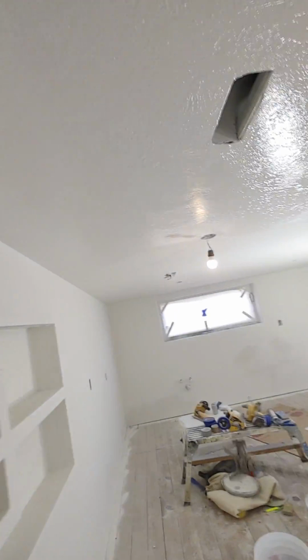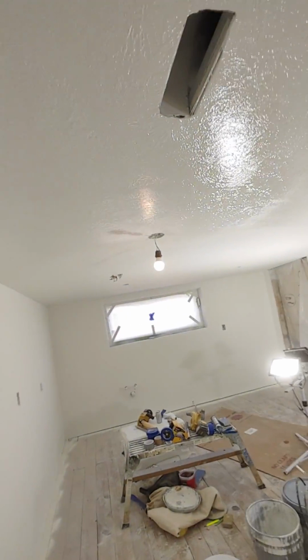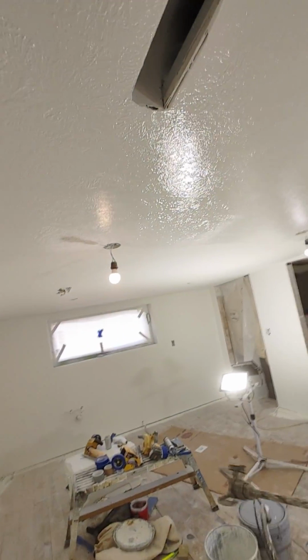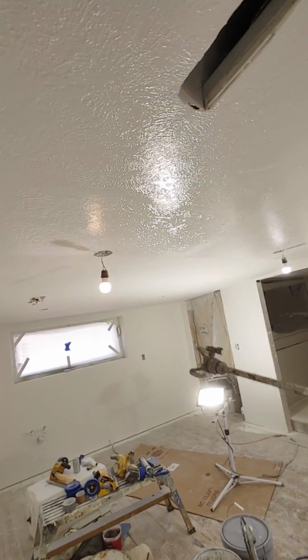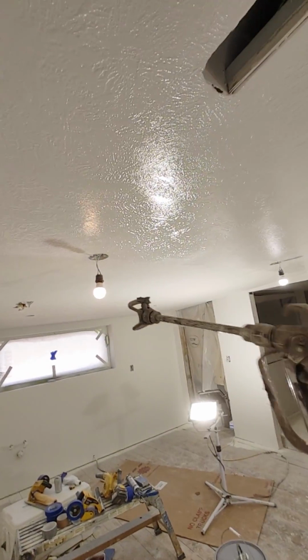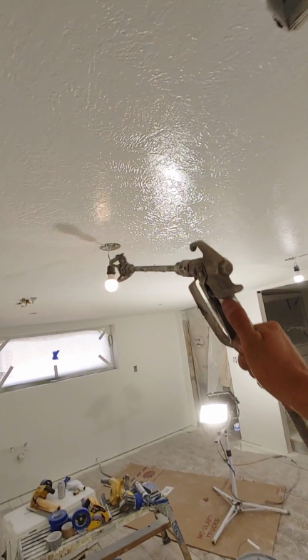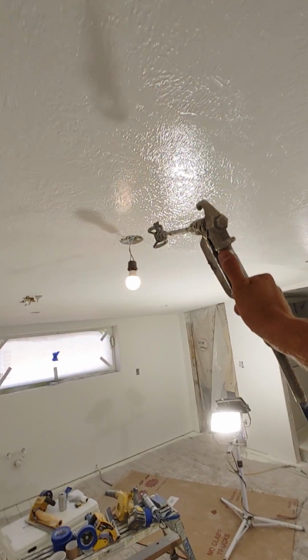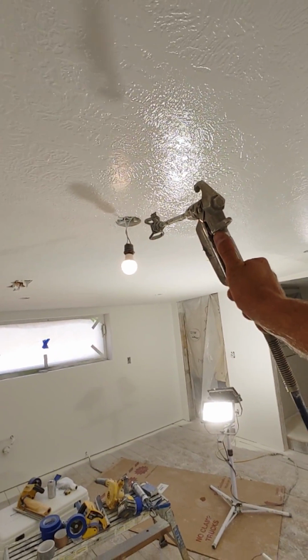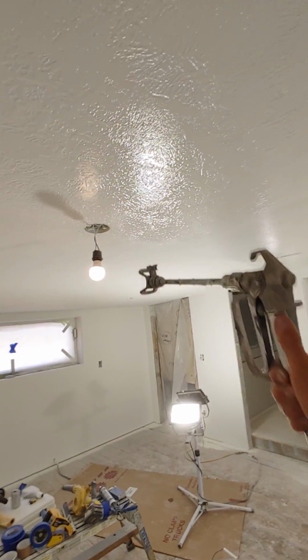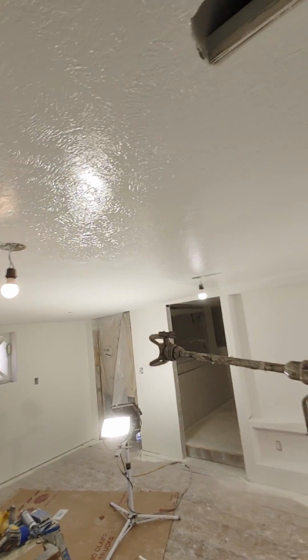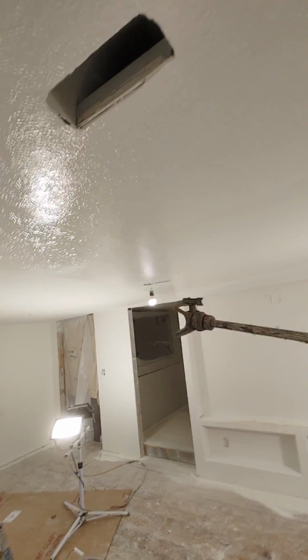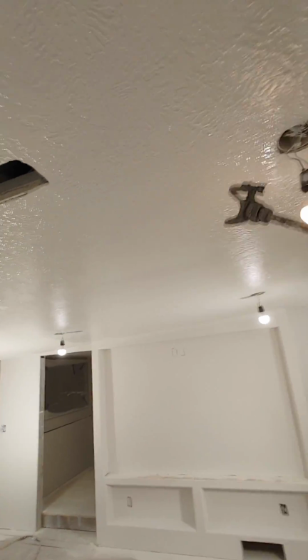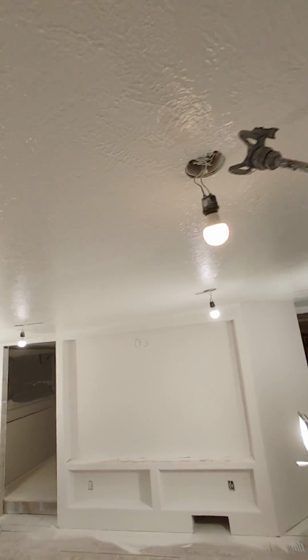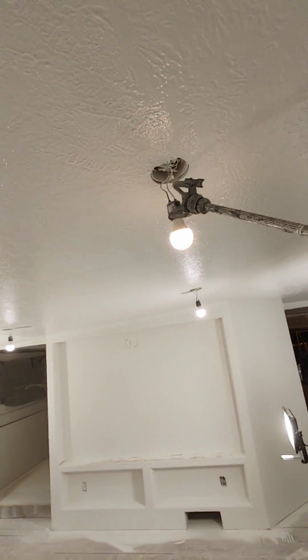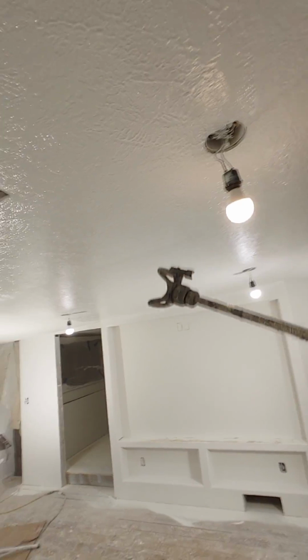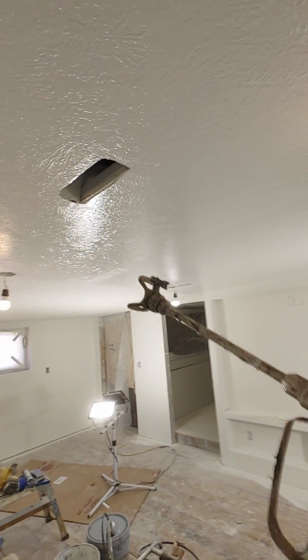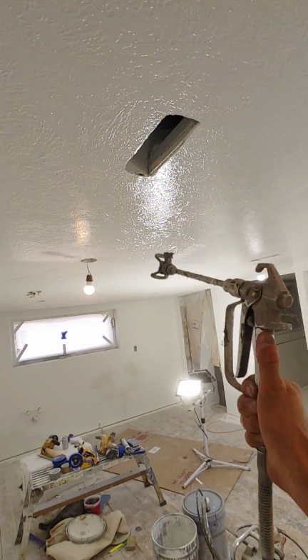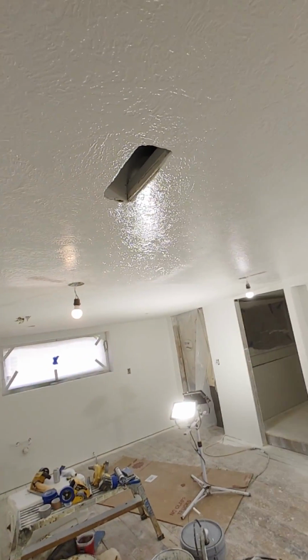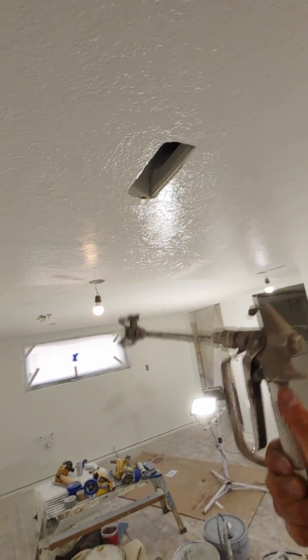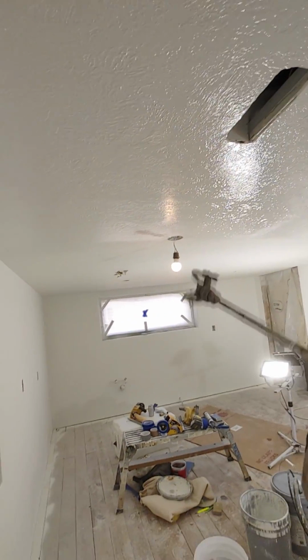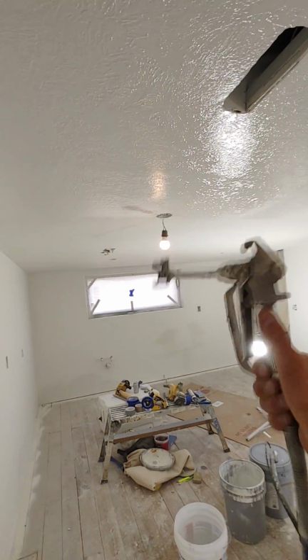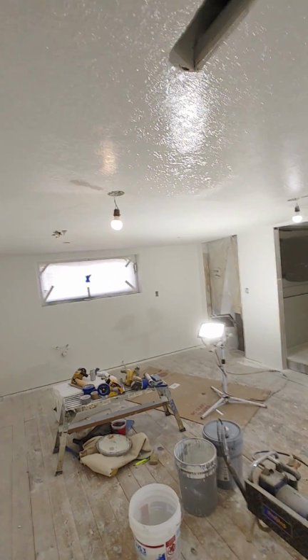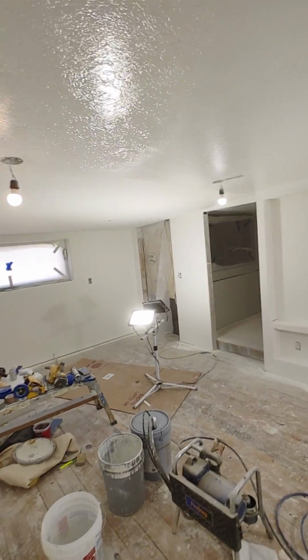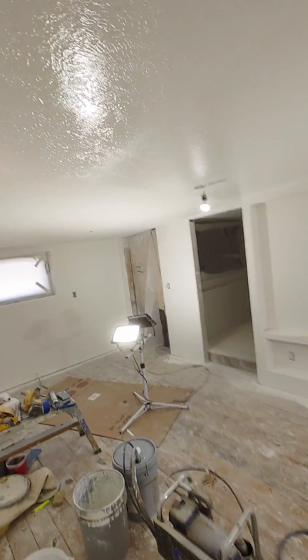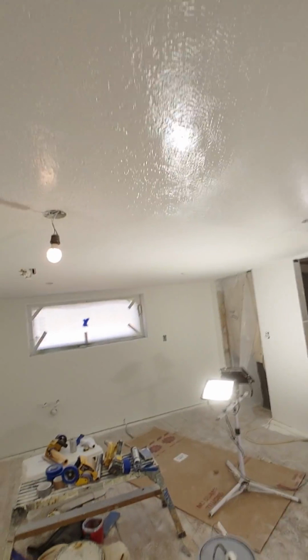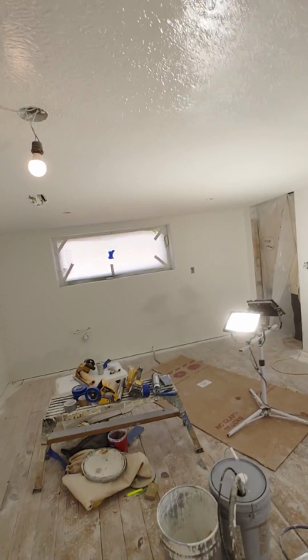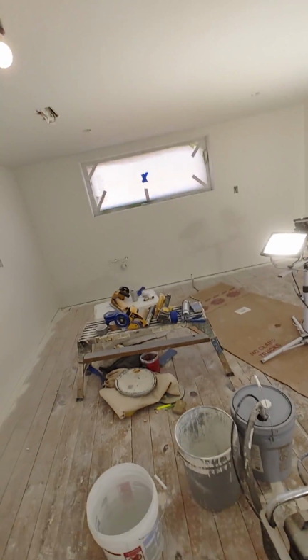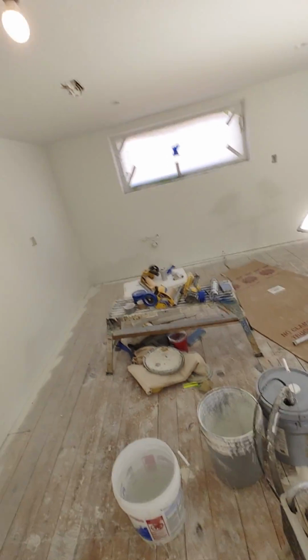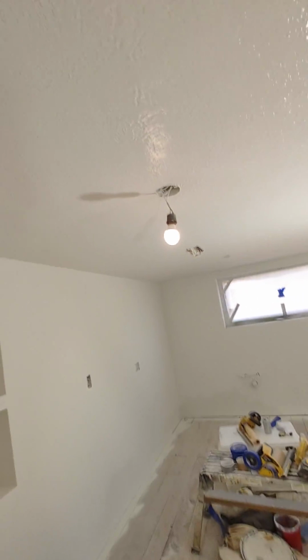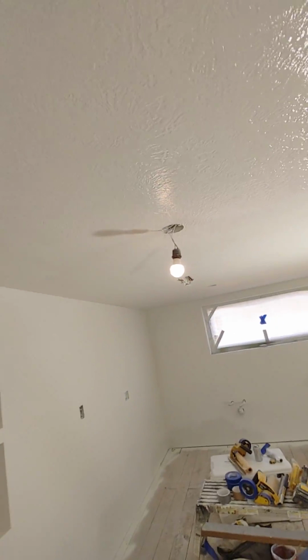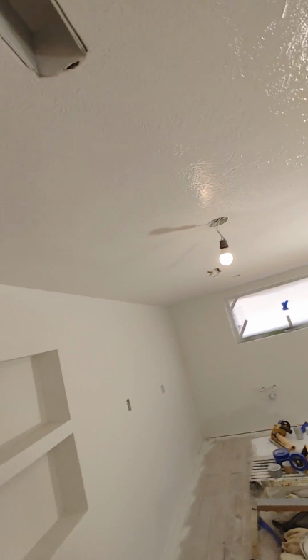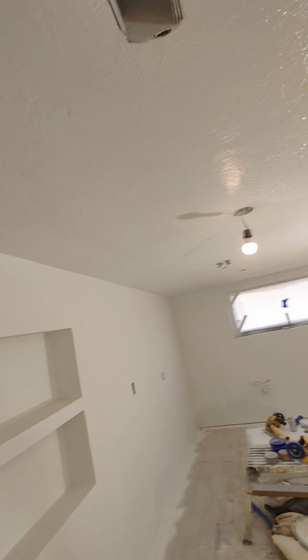What I'm doing is using these lights as a guide so I know where I stopped and started. It's just easier if you use something on the ceiling as a guide.